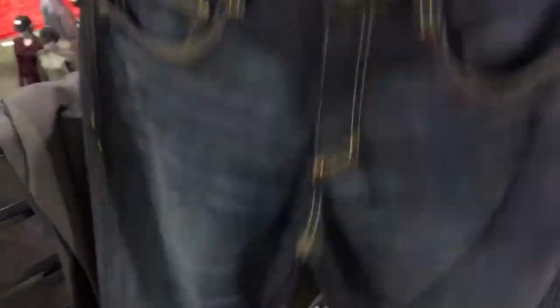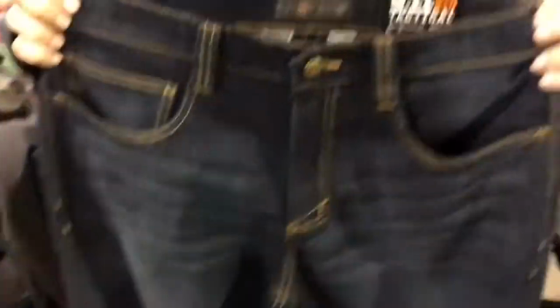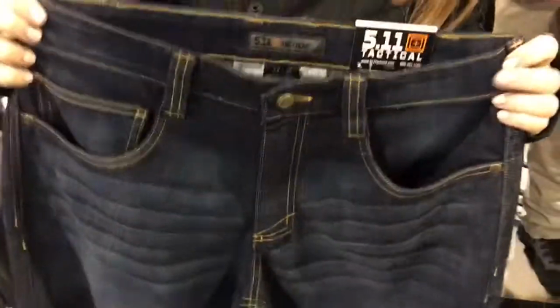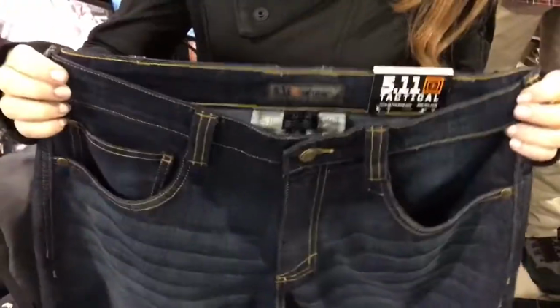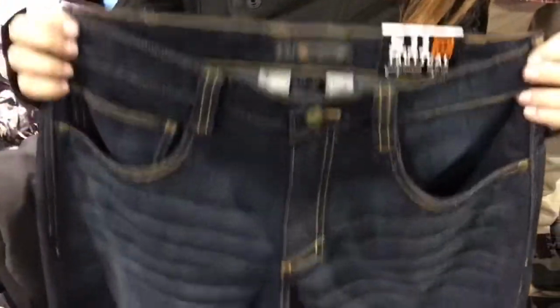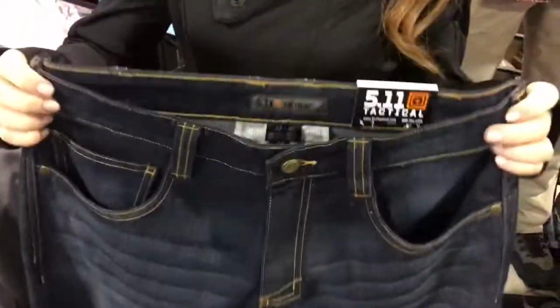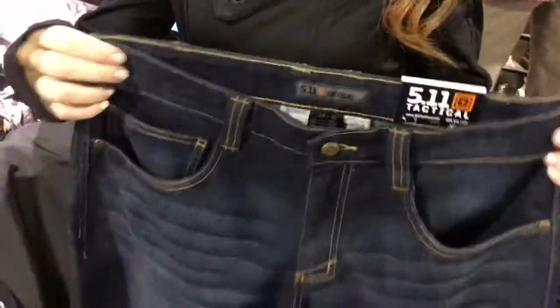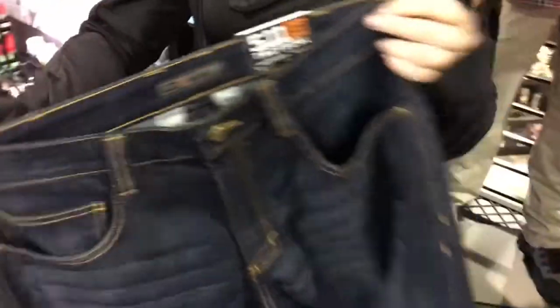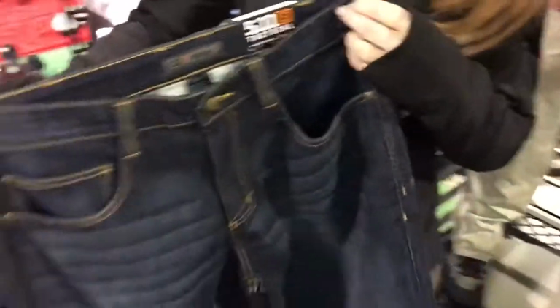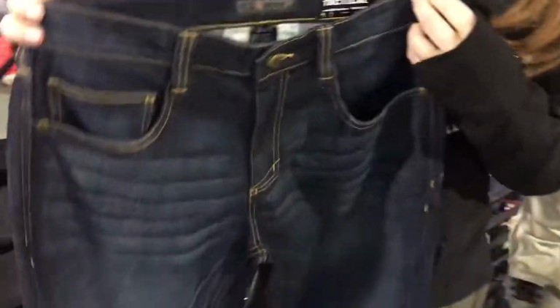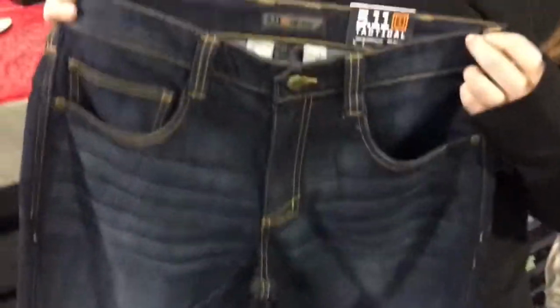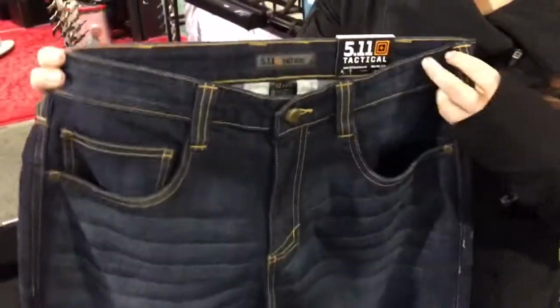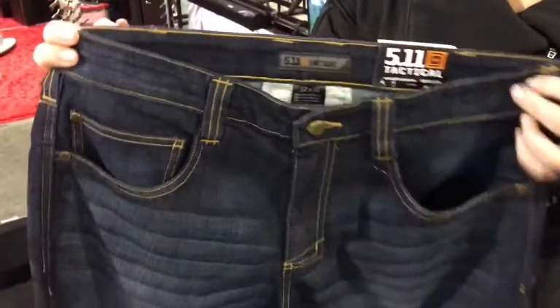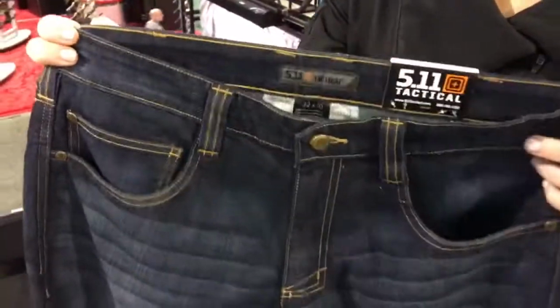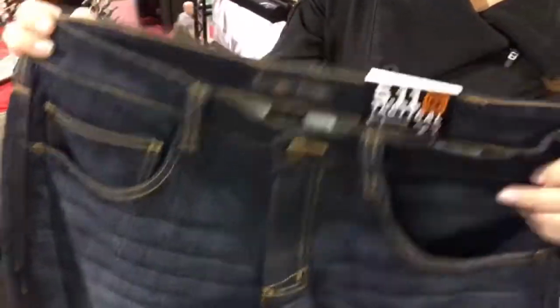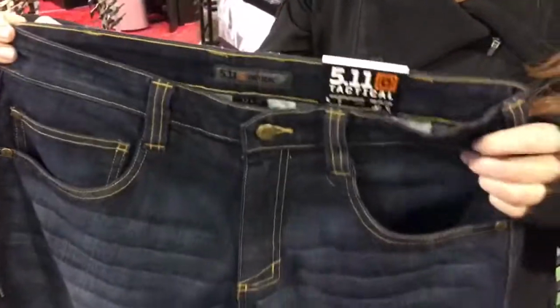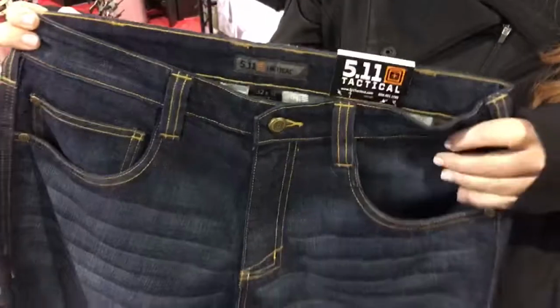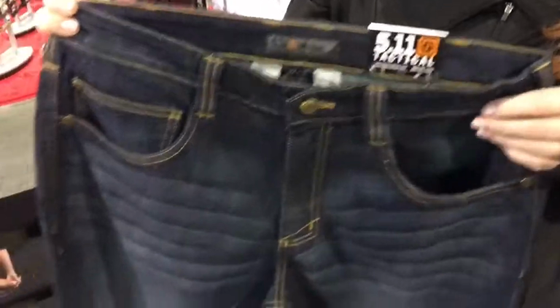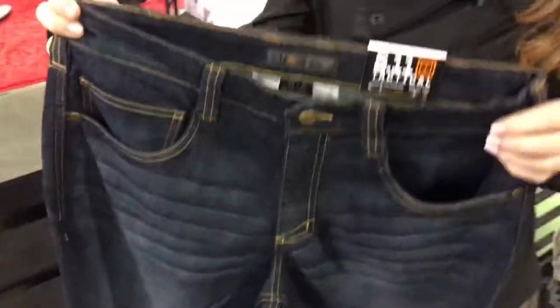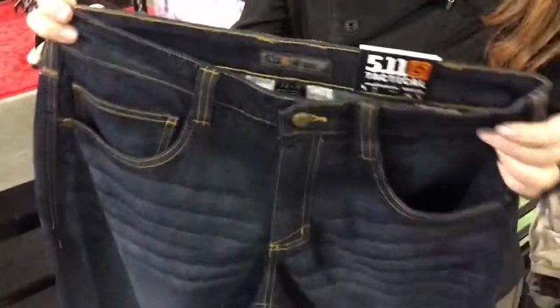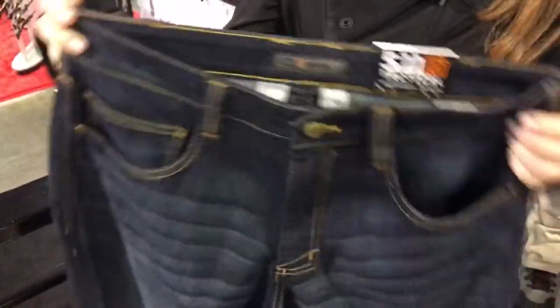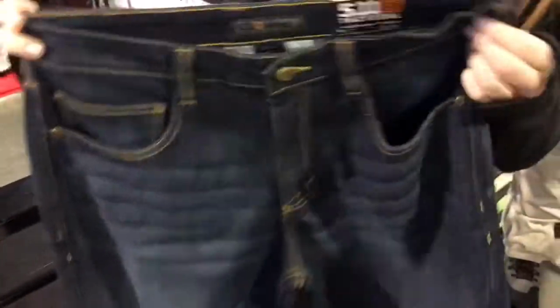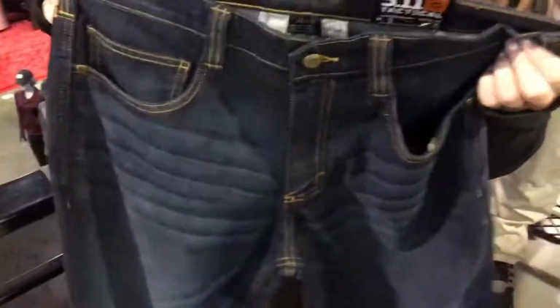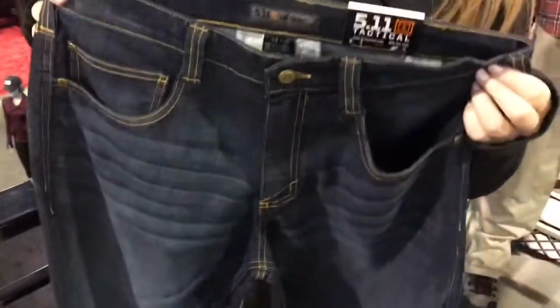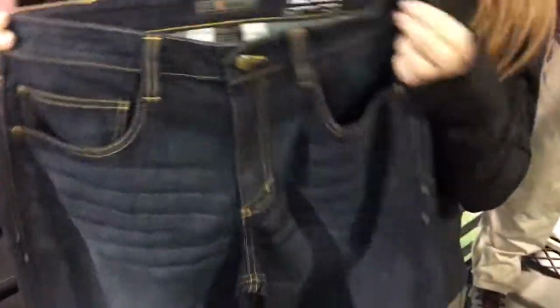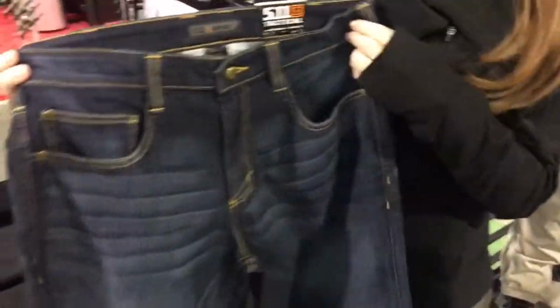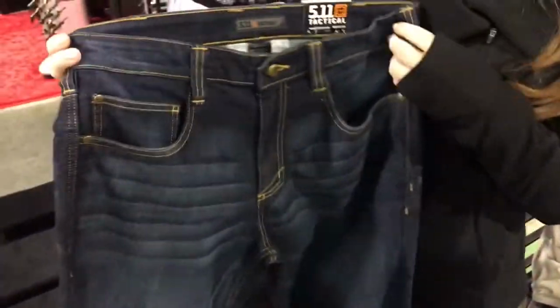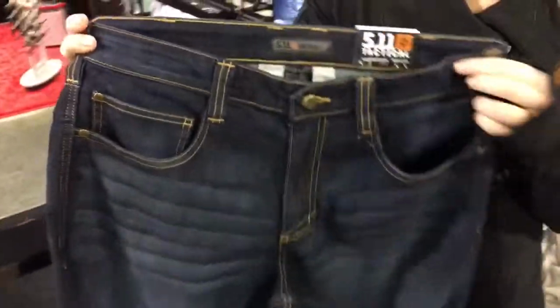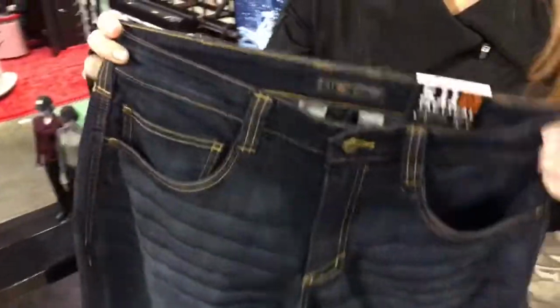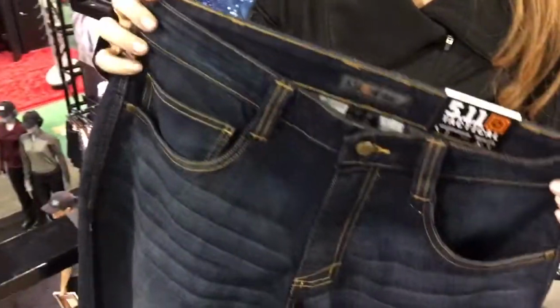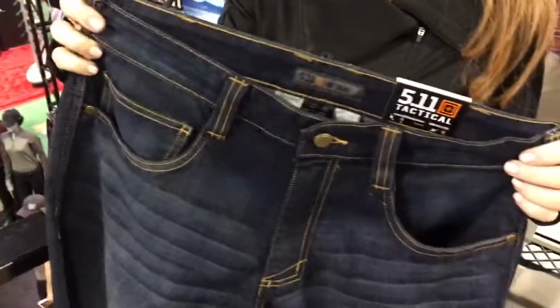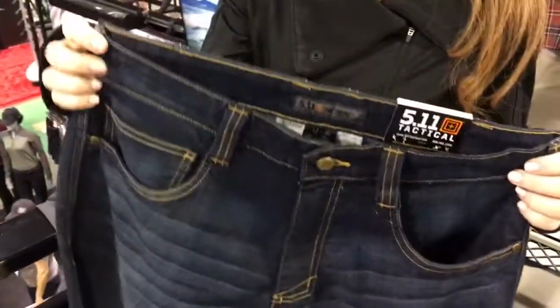So this year it's all about Defender Flex. We got a request from our end user for a more low-profile, low-vis pant. So what's better than denim, right? This is perfect for concealed carry.